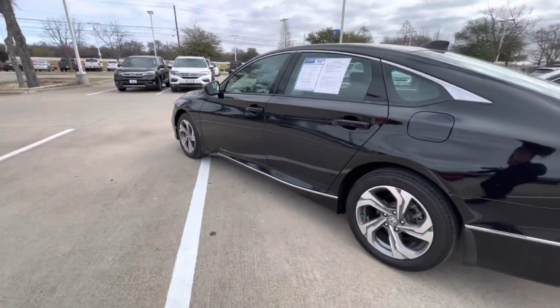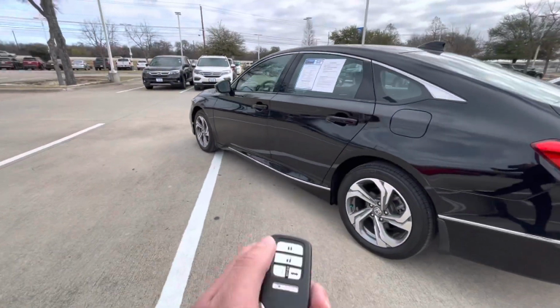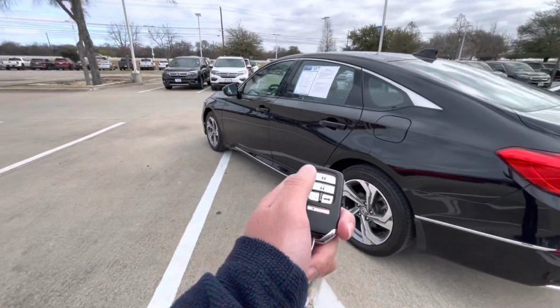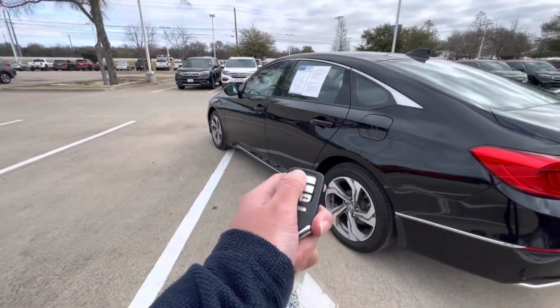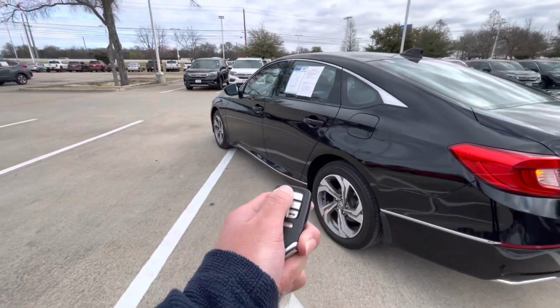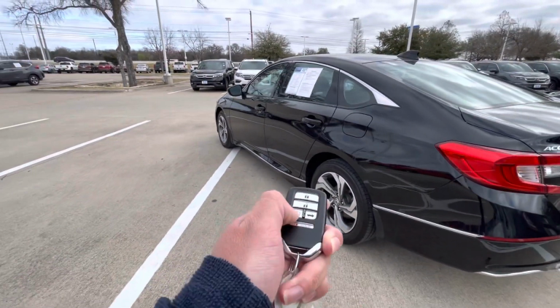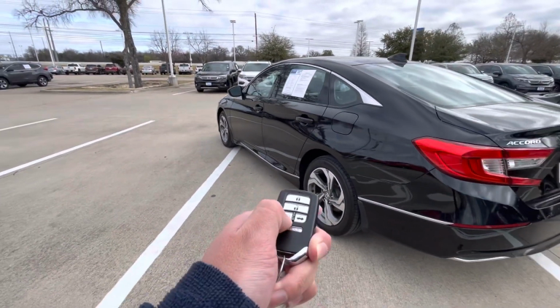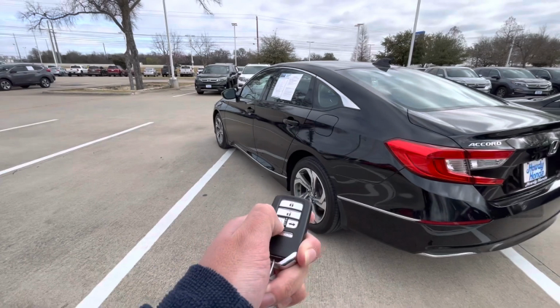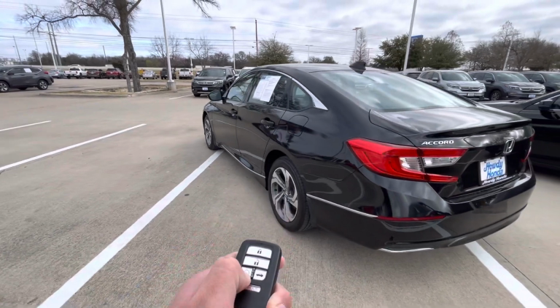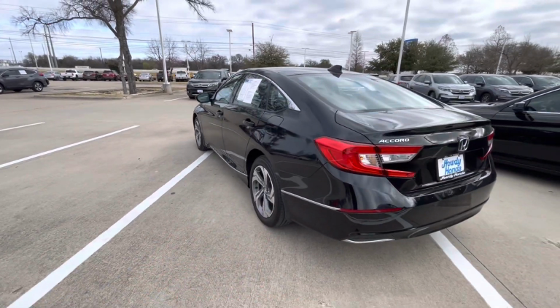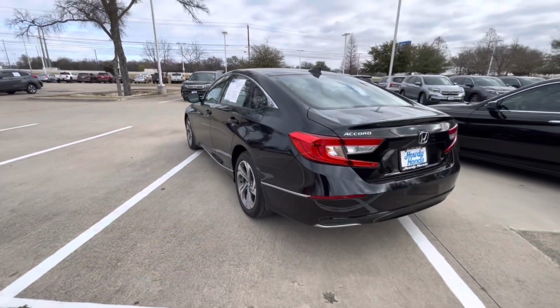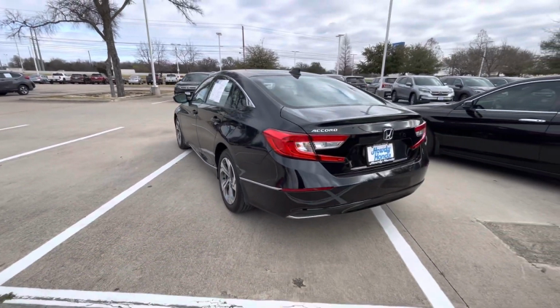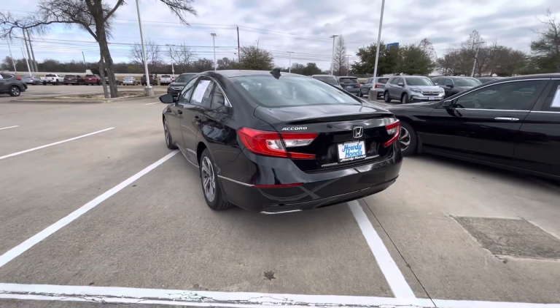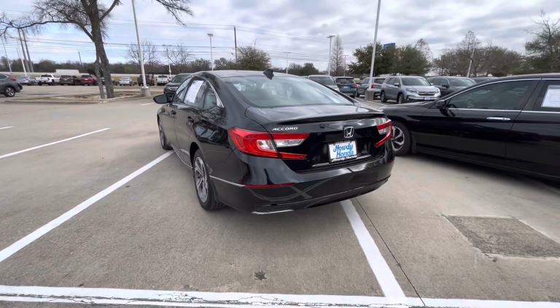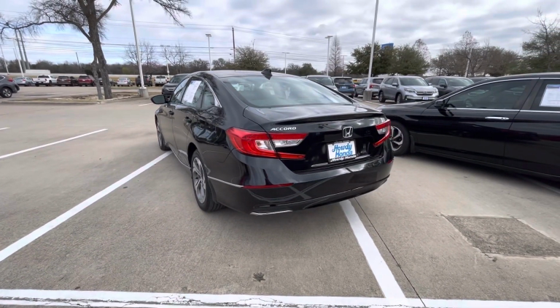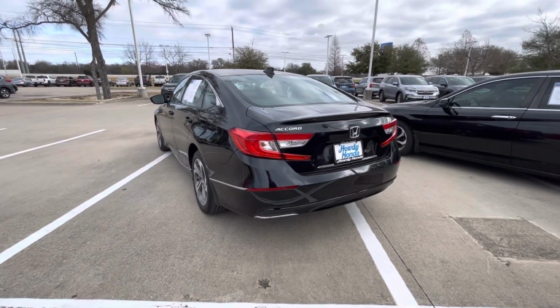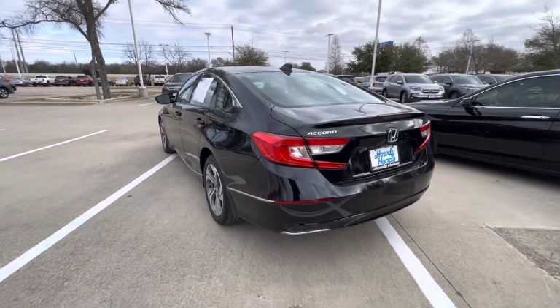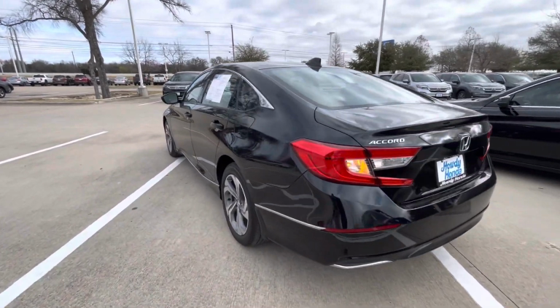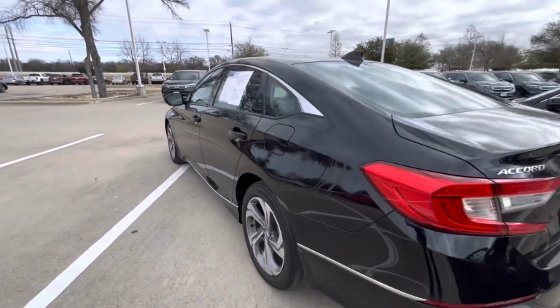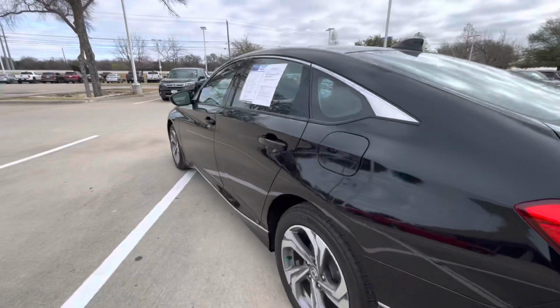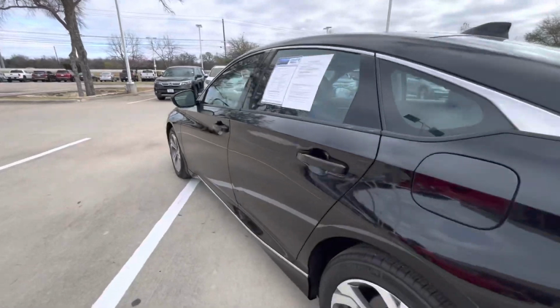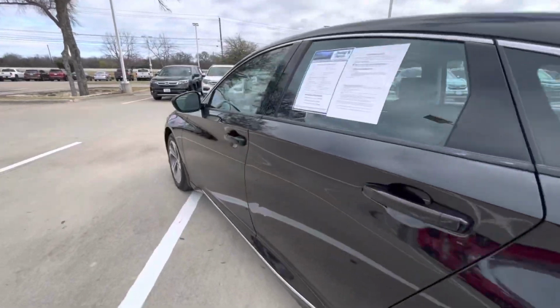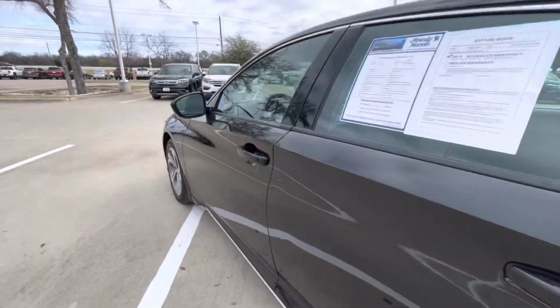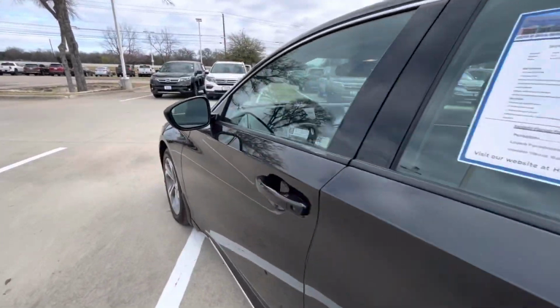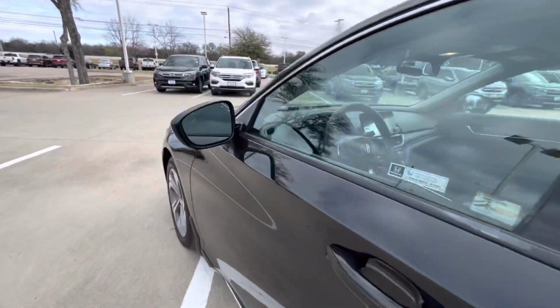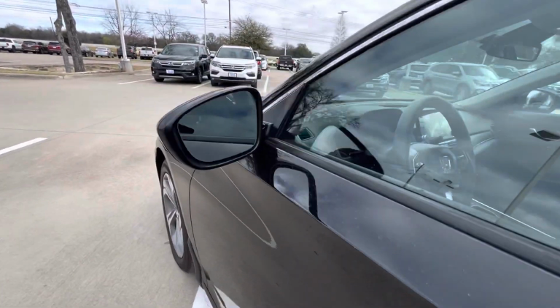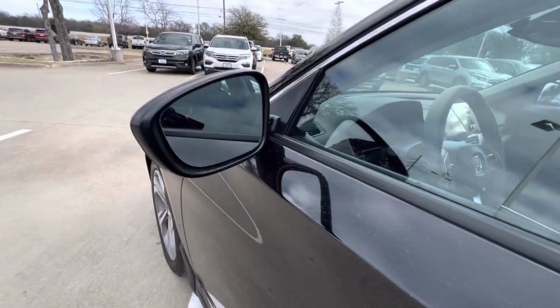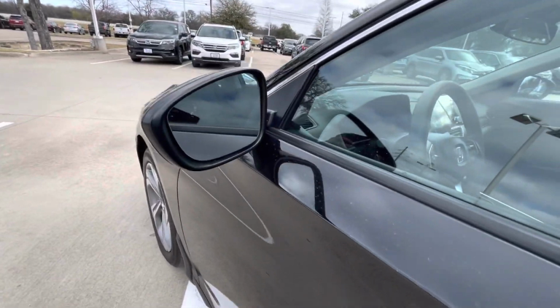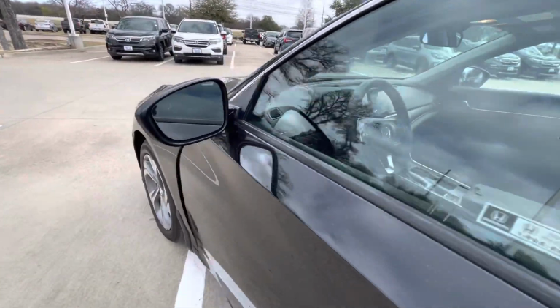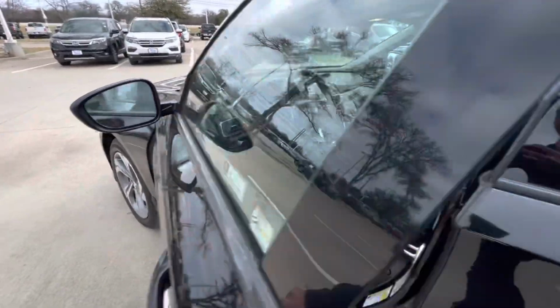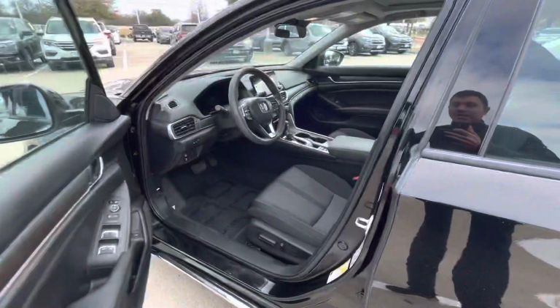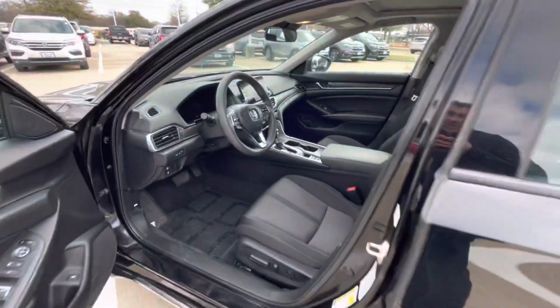This is going to be one of the remote start keyless entry models. As you can see, we have some blind spot indicators there. Let's go ahead and take a look inside.